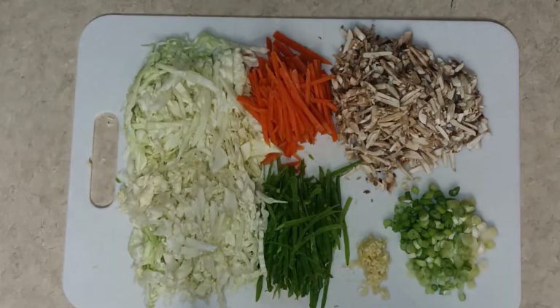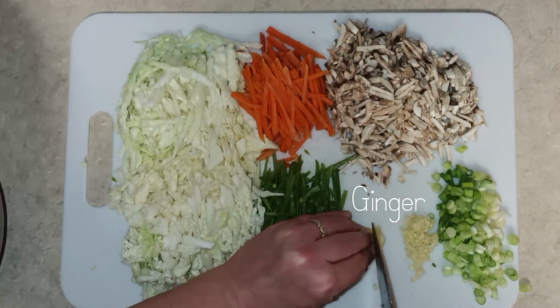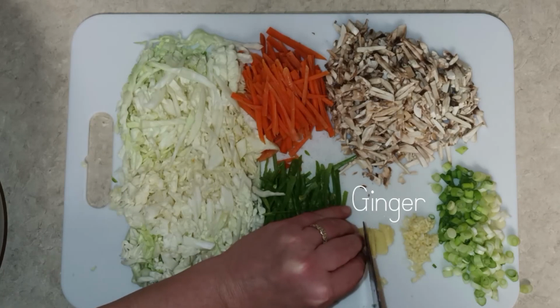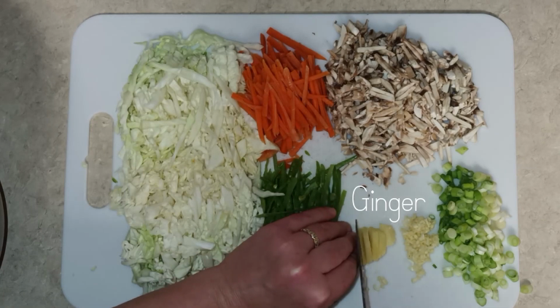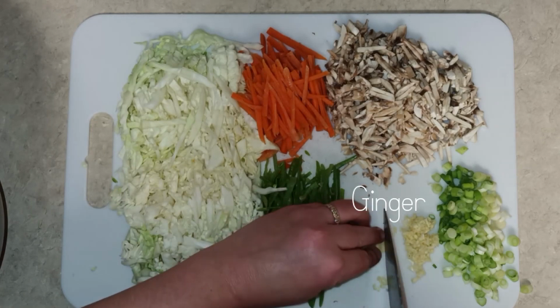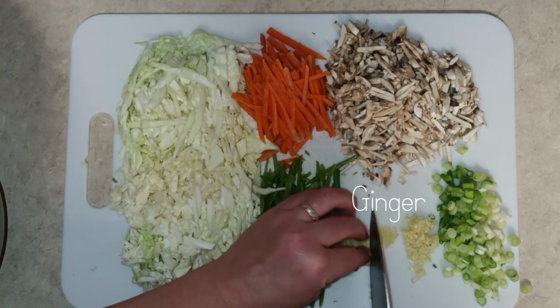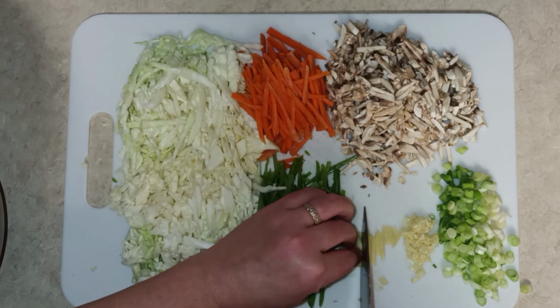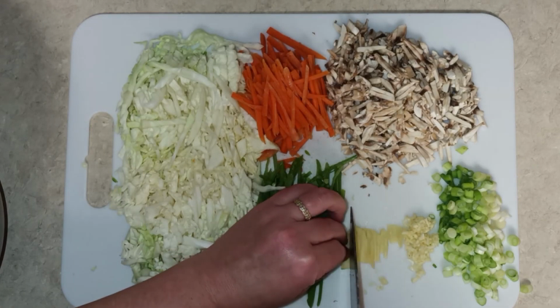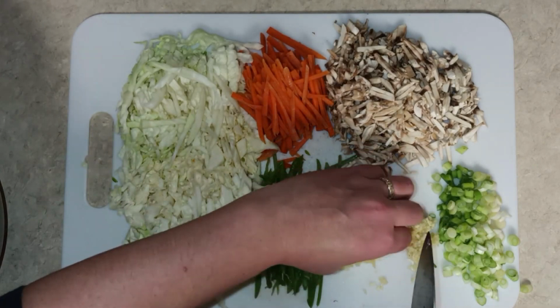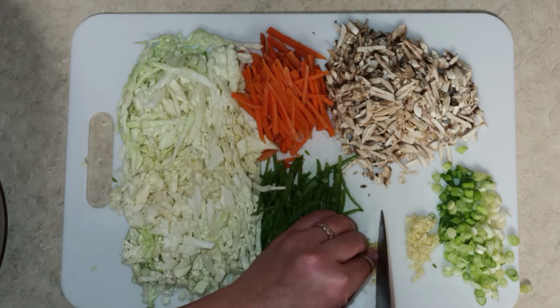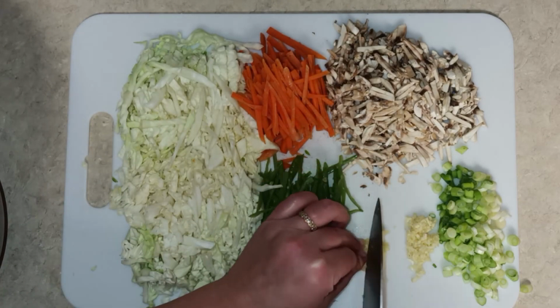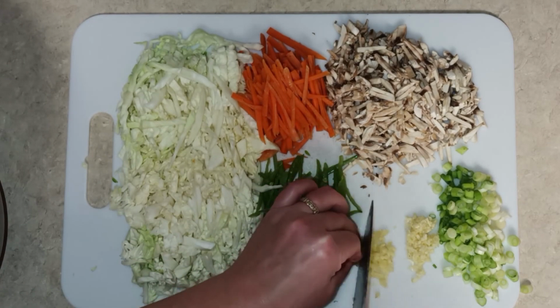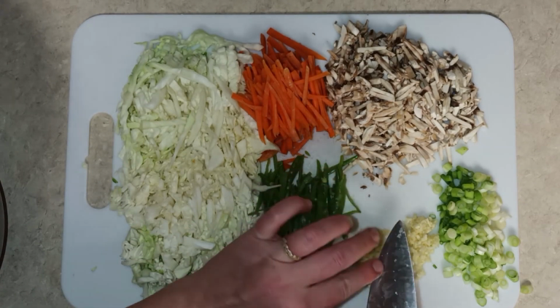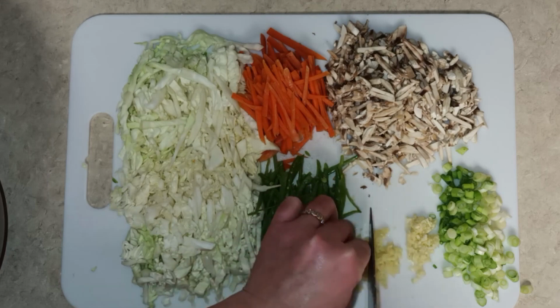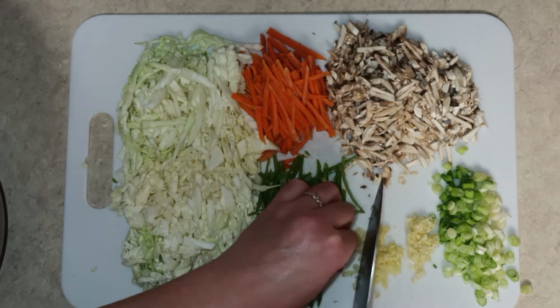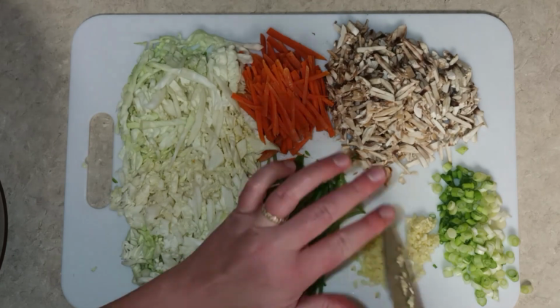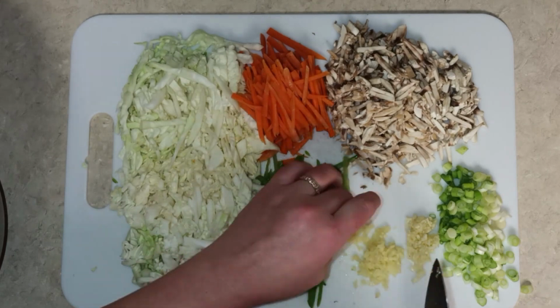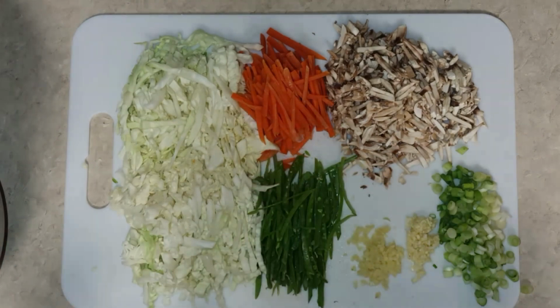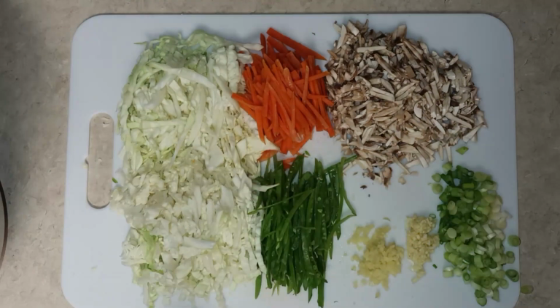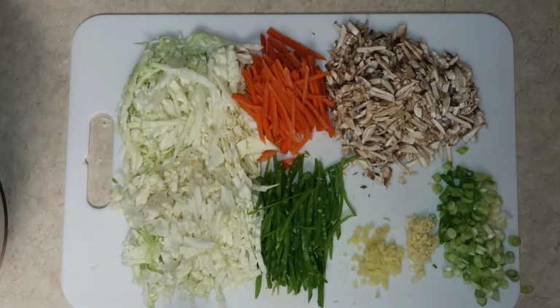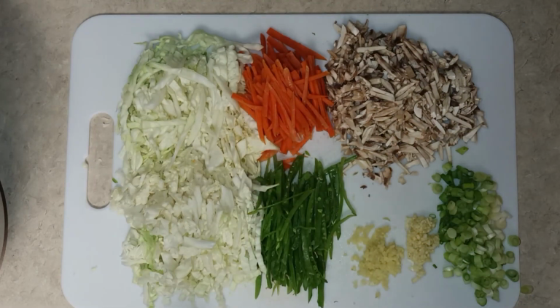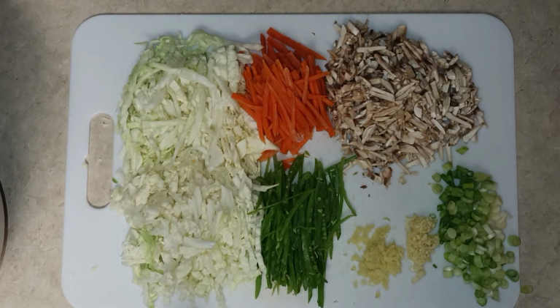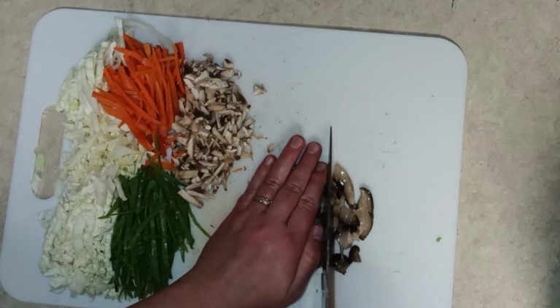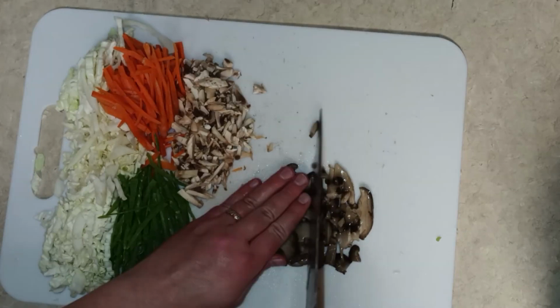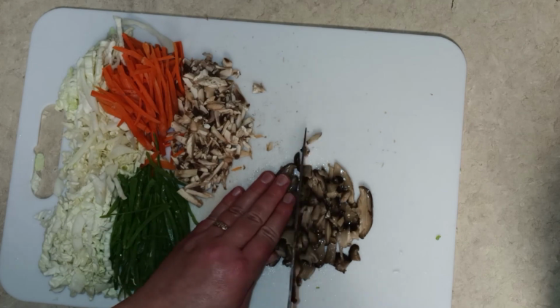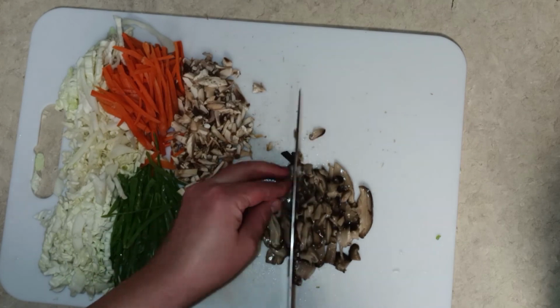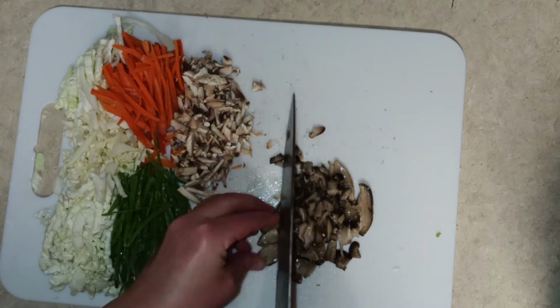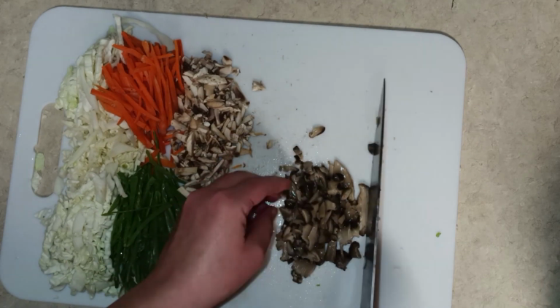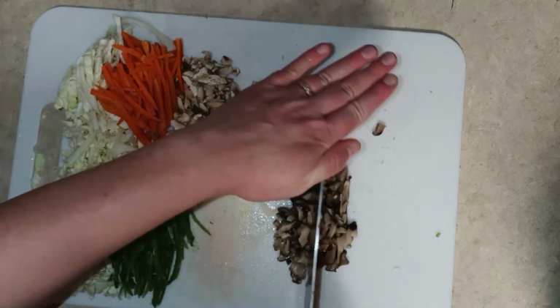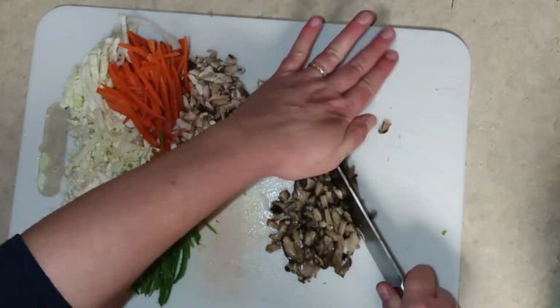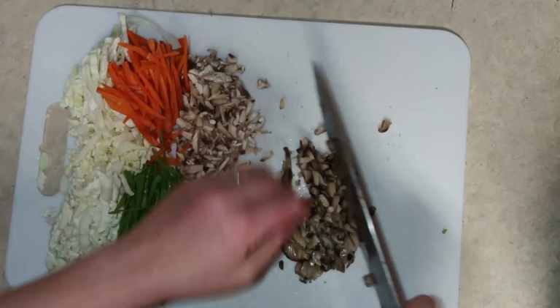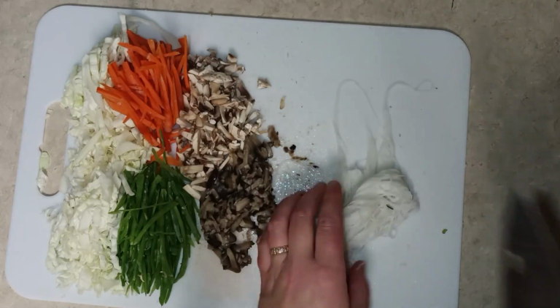I nearly forgot the ginger, which I bought specifically for this recipe because I've always used ground ginger. I also chopped up the soaked mushrooms and noodles.